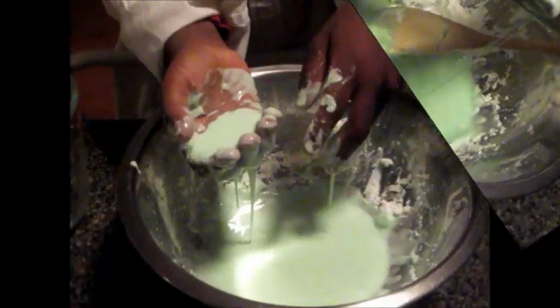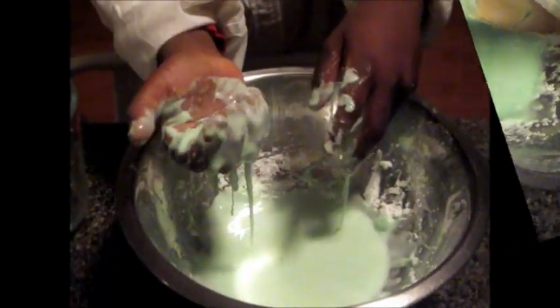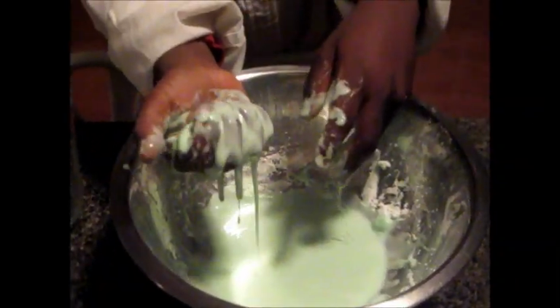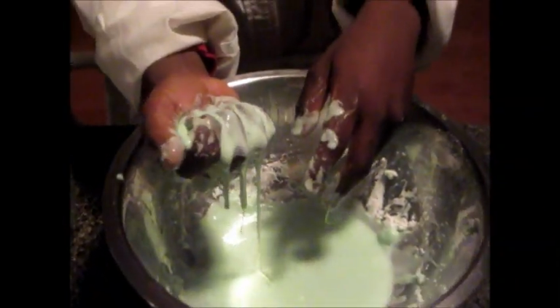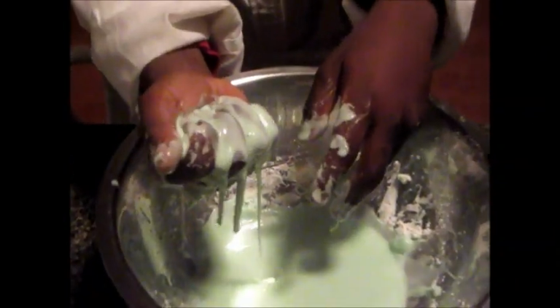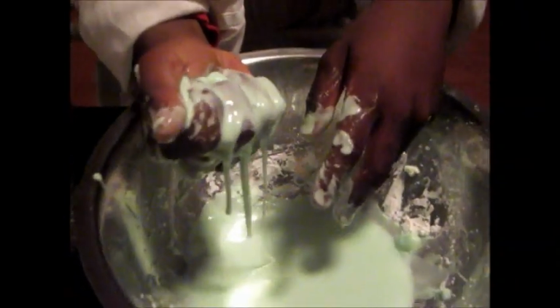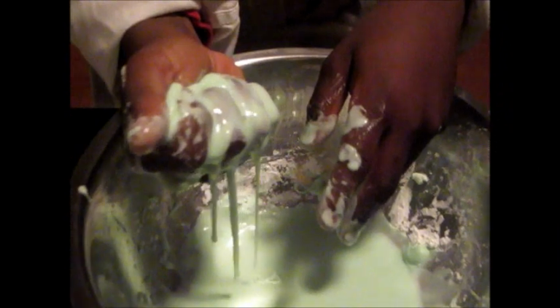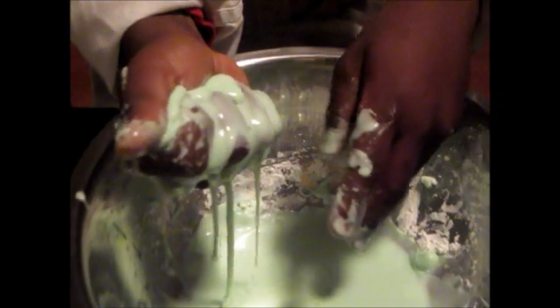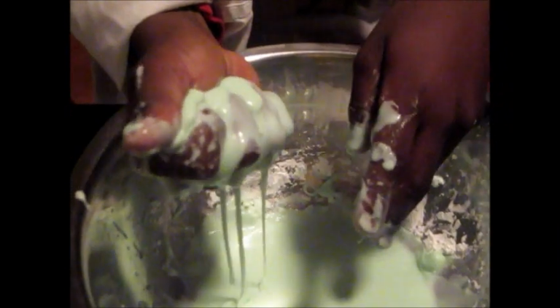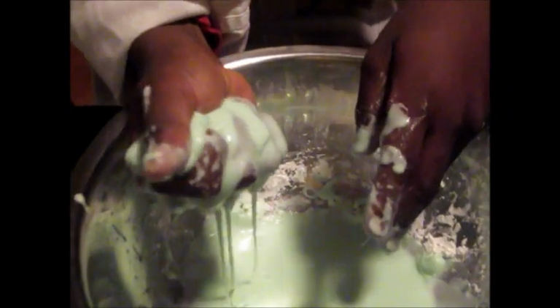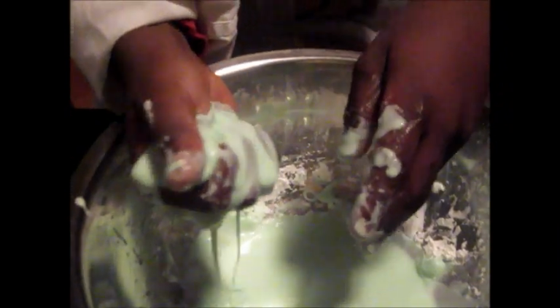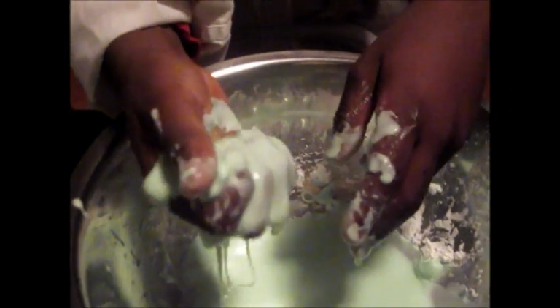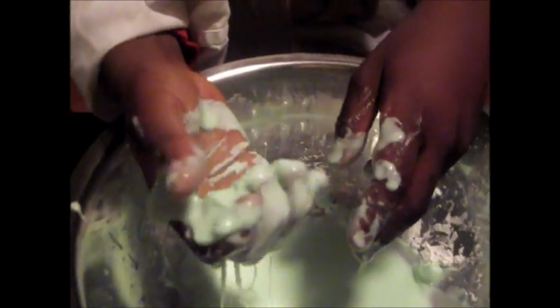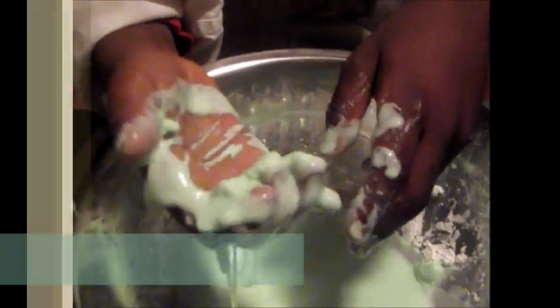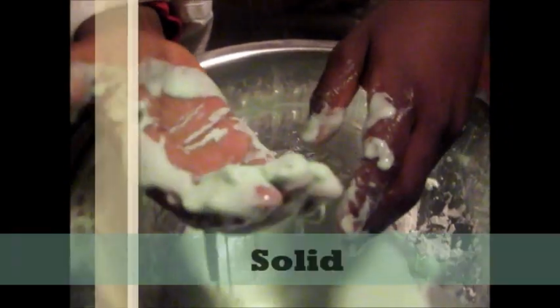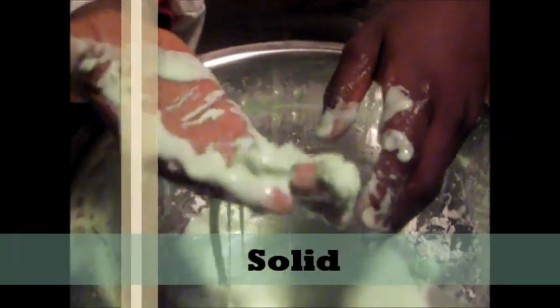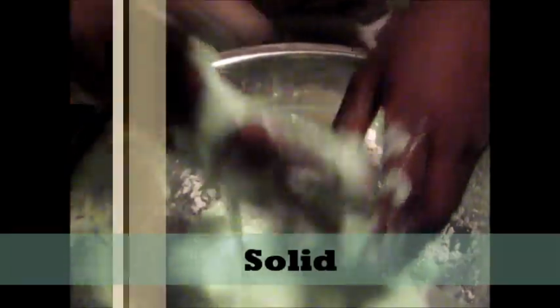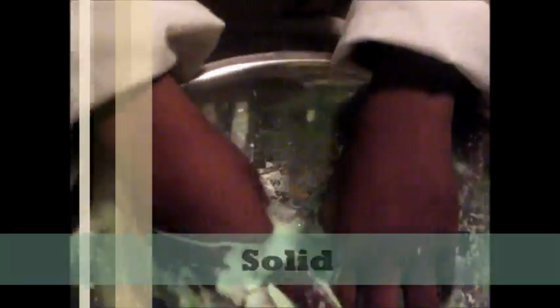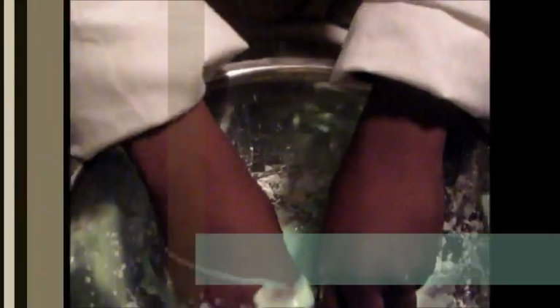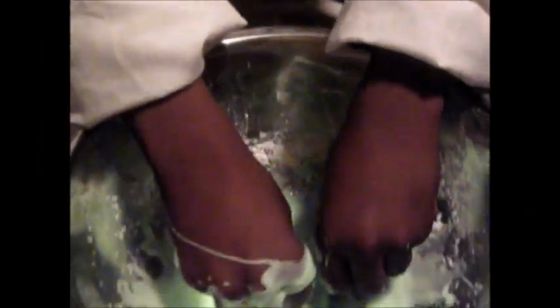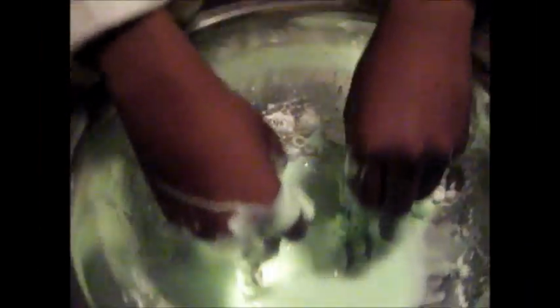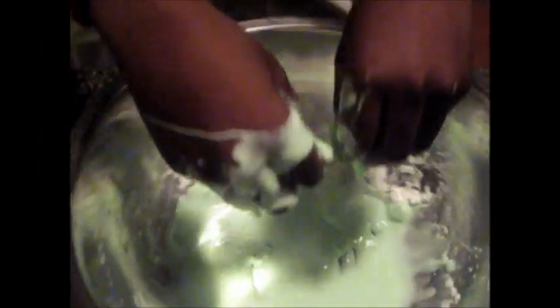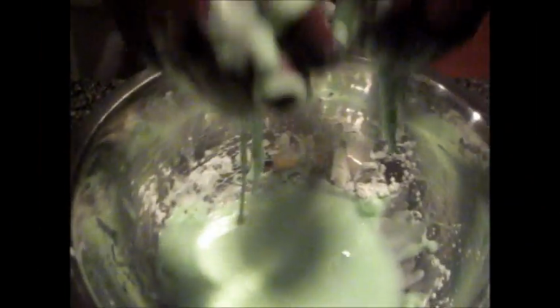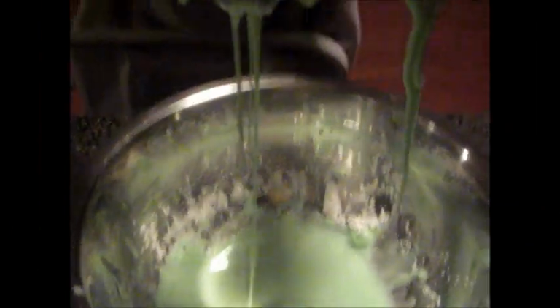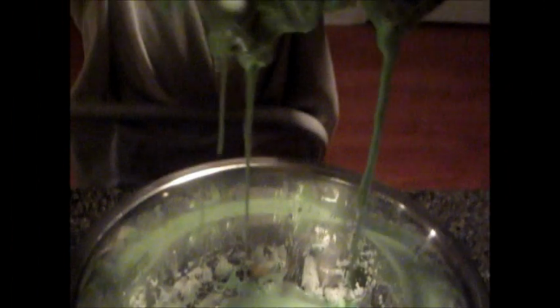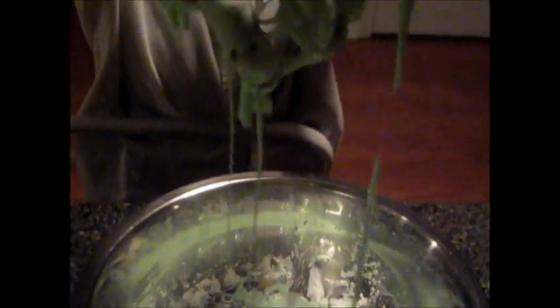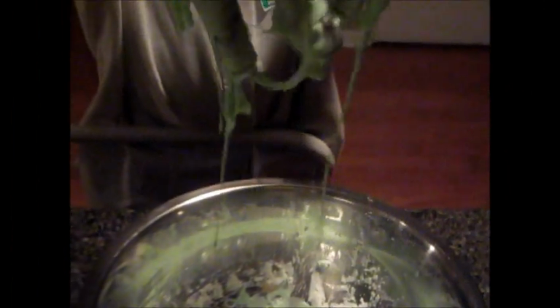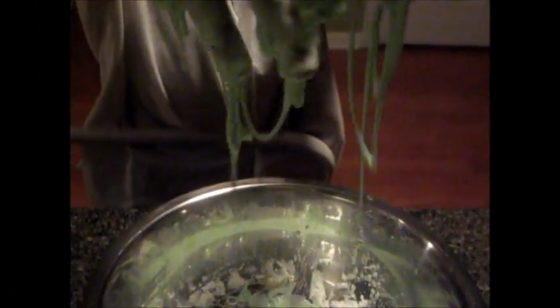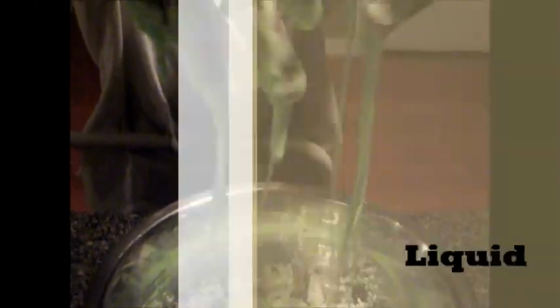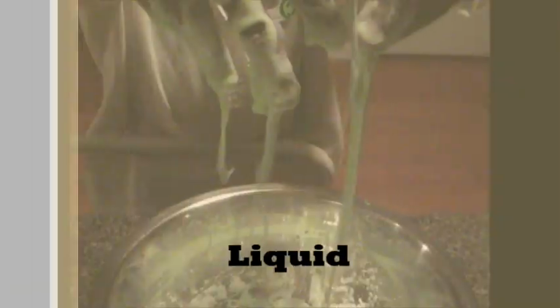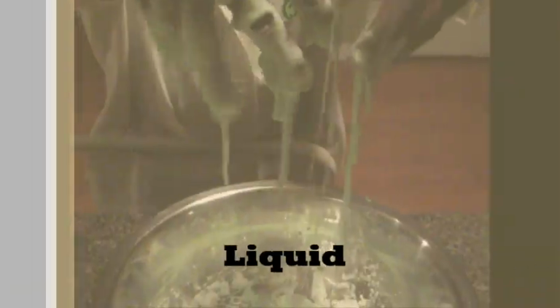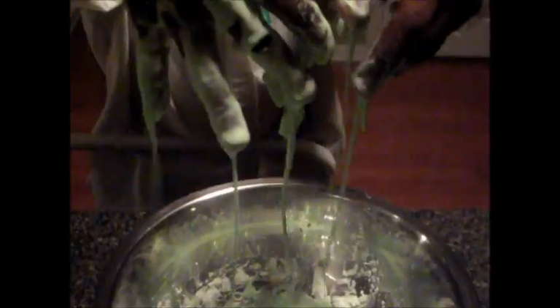When you squeeze it in your fist, it becomes hard like a solid. But when you let it run through your fingers, it becomes gooey like a liquid.